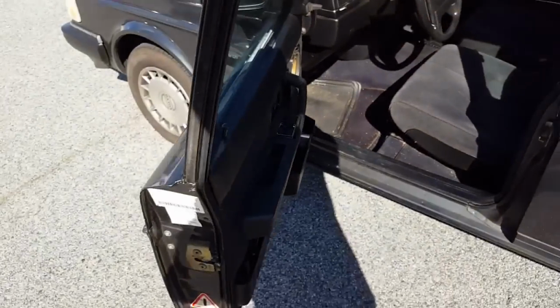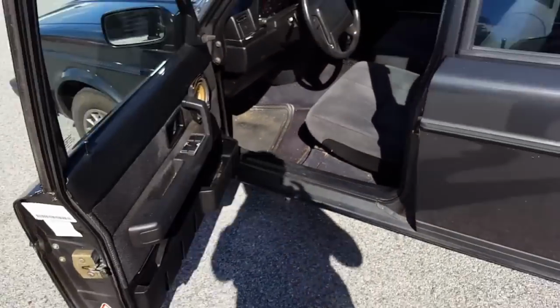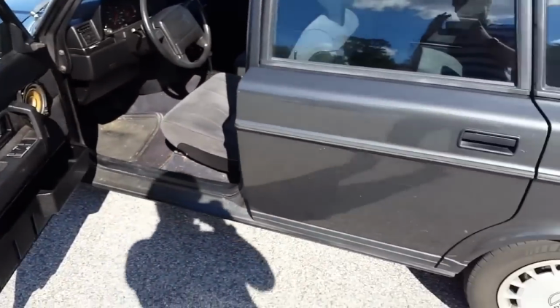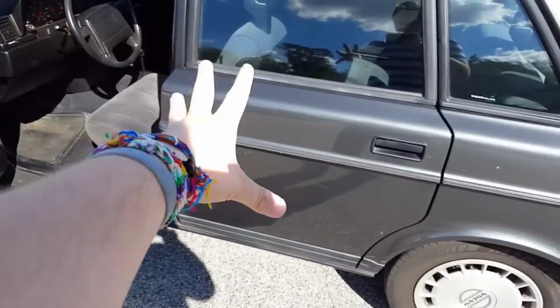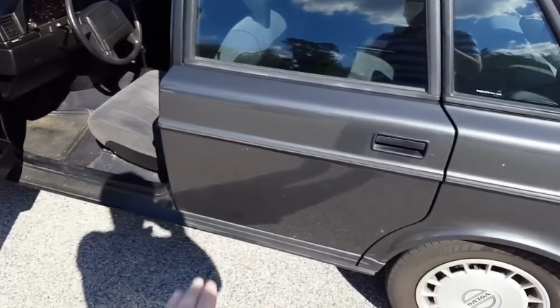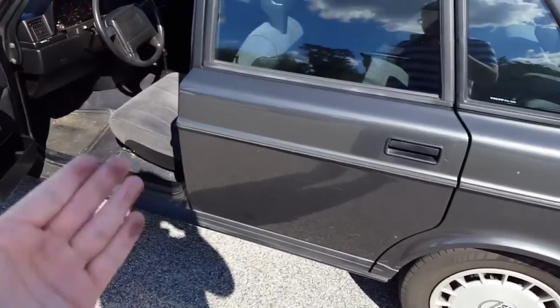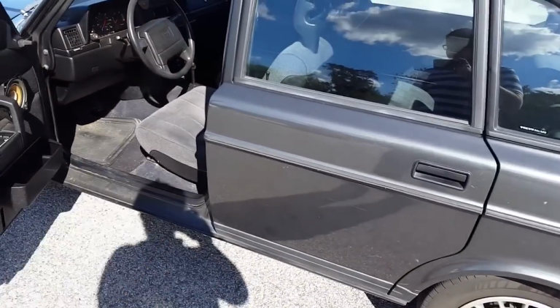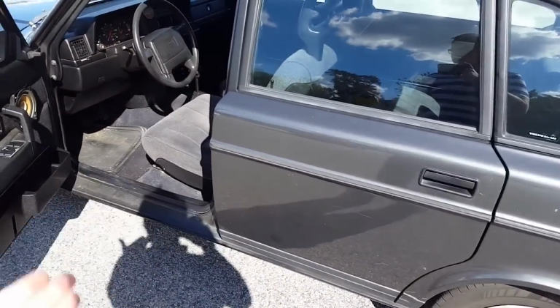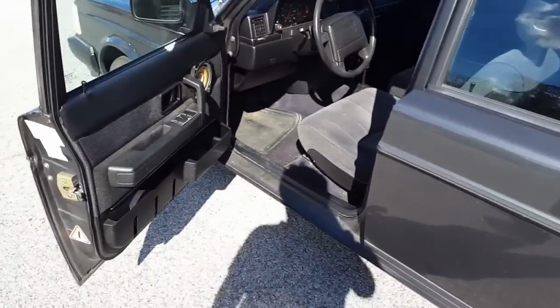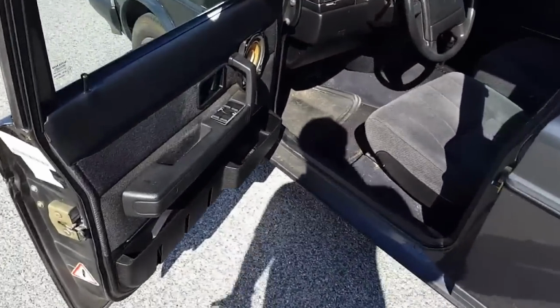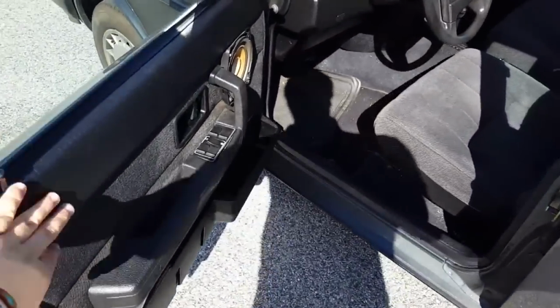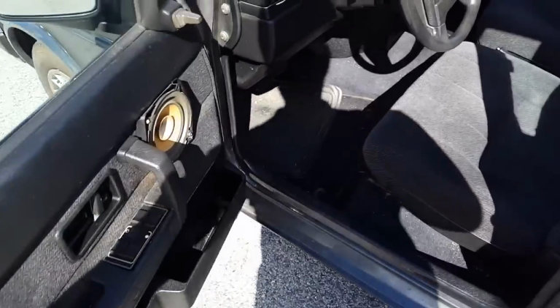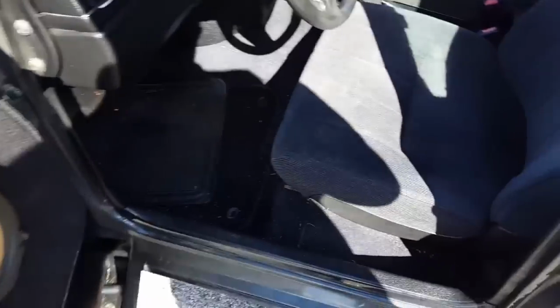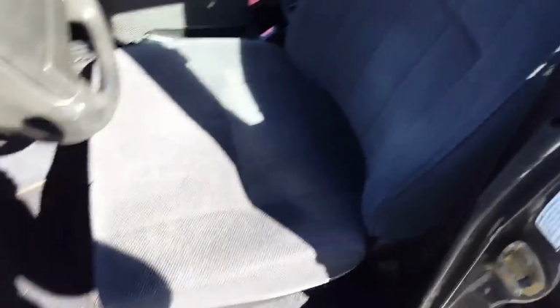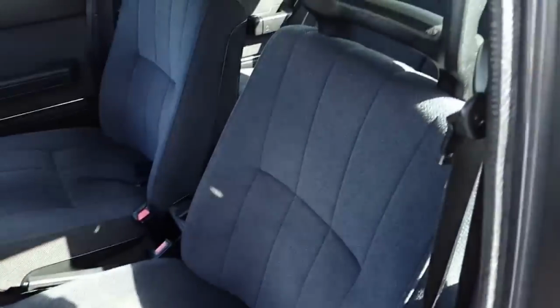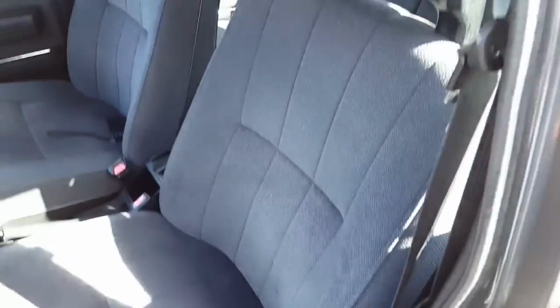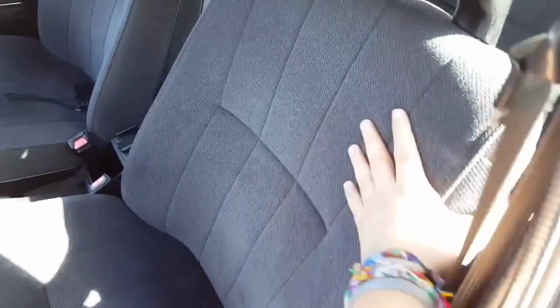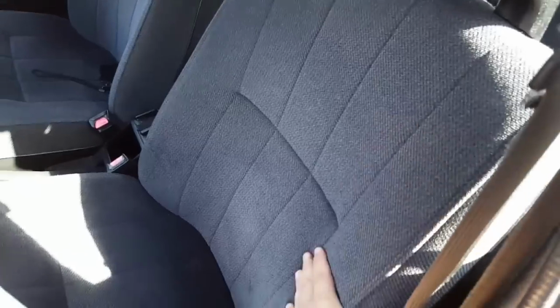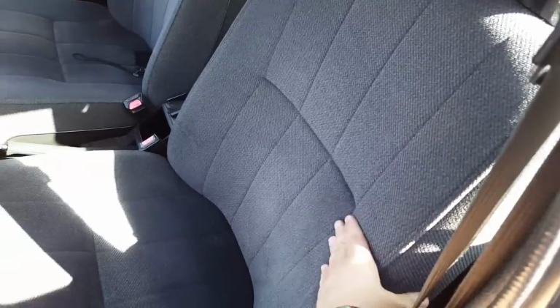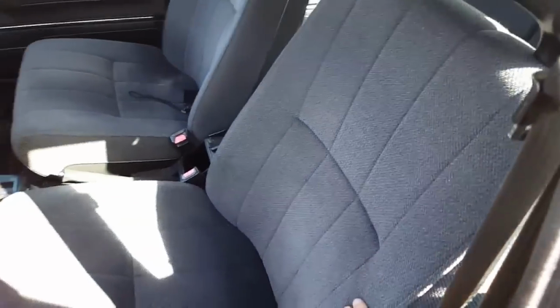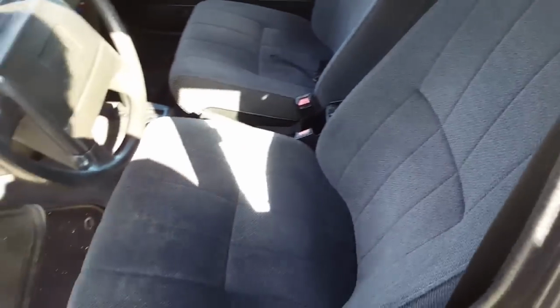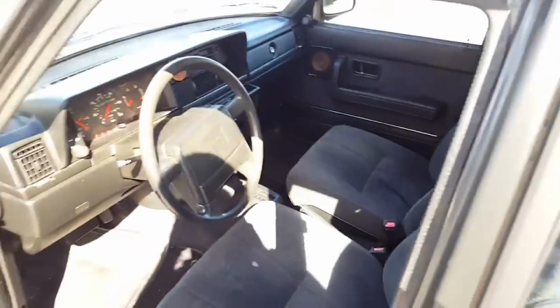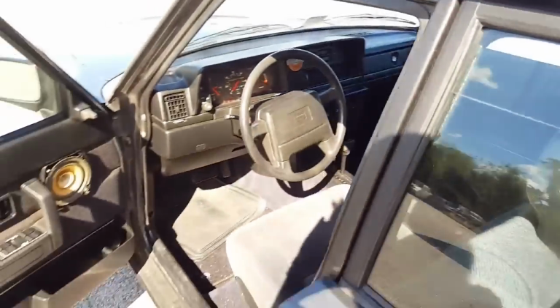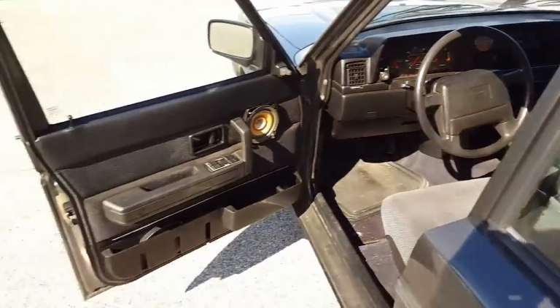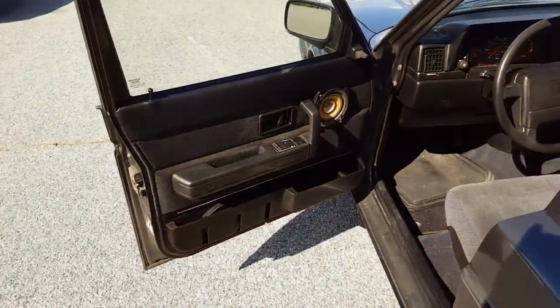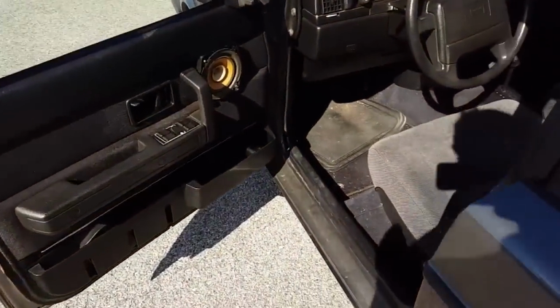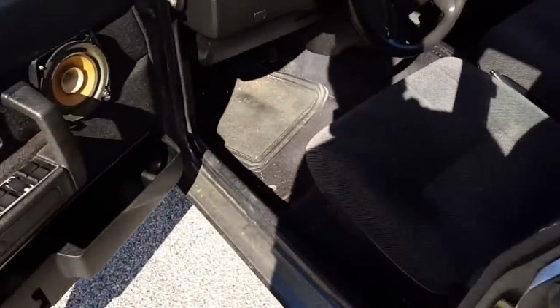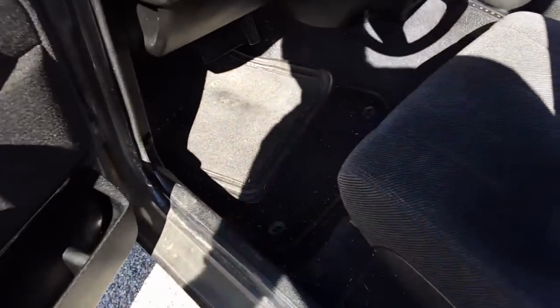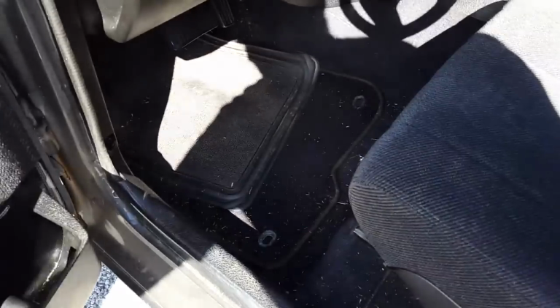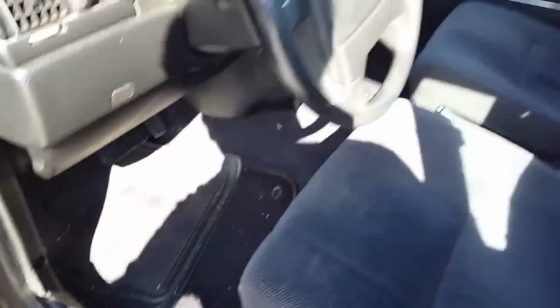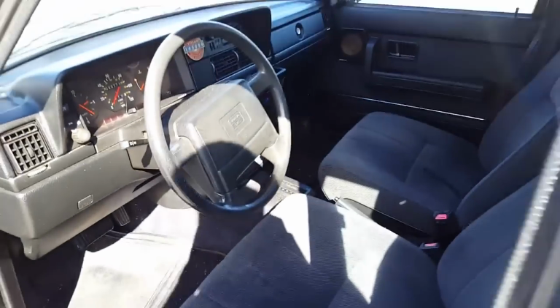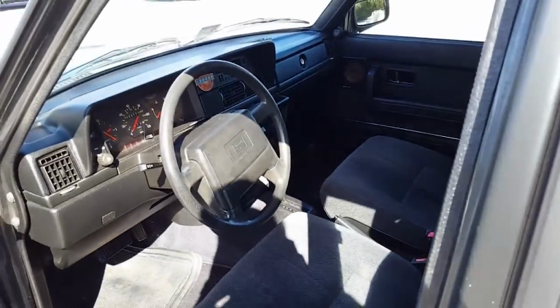This one does have kind of a gray exterior — I'm not sure of the exact color name — and it does have a gray cloth interior, which honestly on these the cloth always holds up better than the leather. As you can see it's dirty inside but it's in perfect condition.